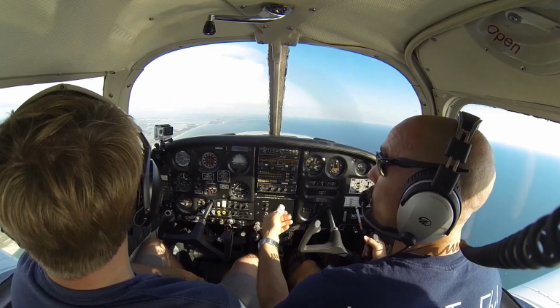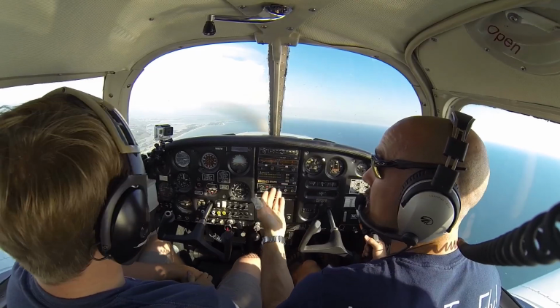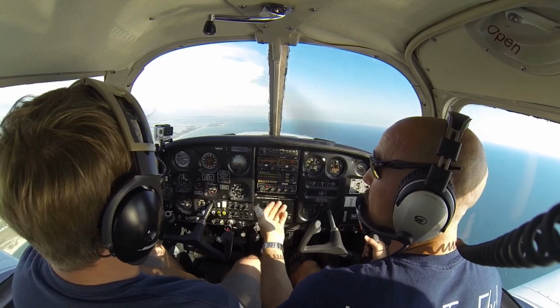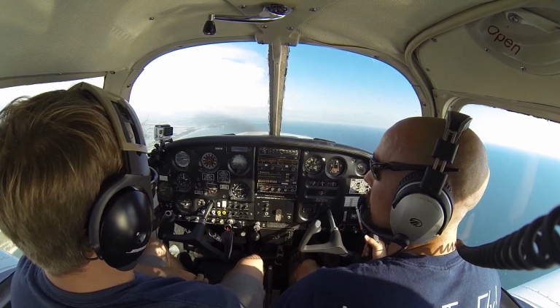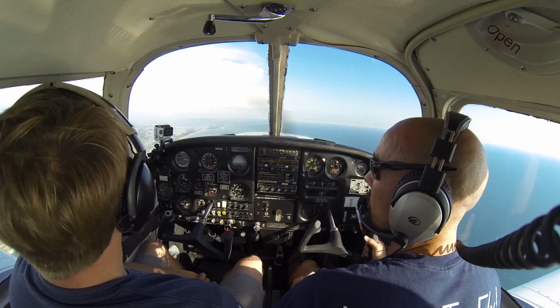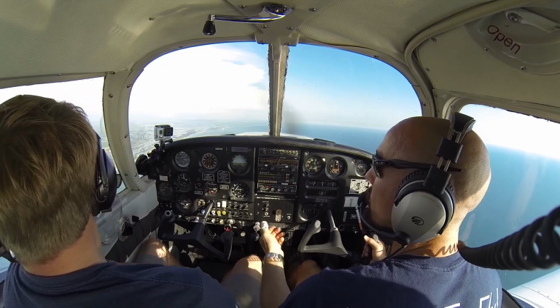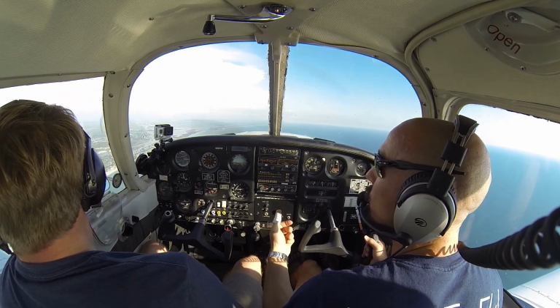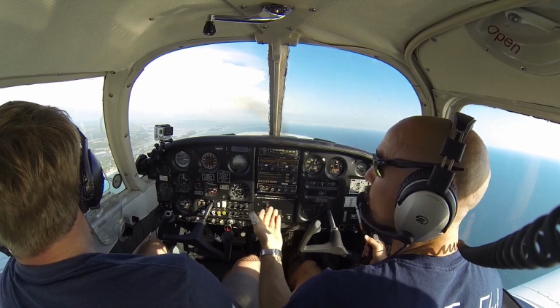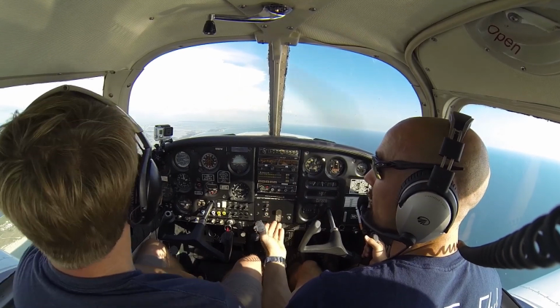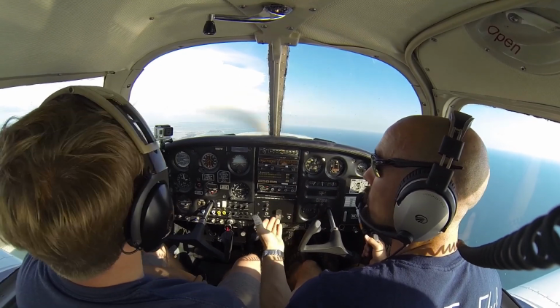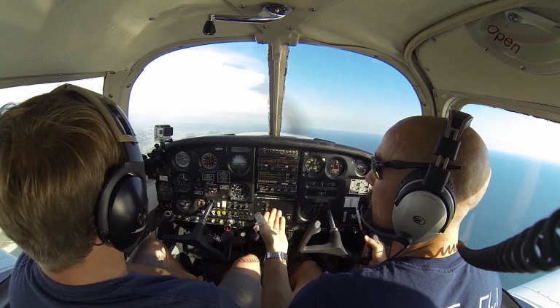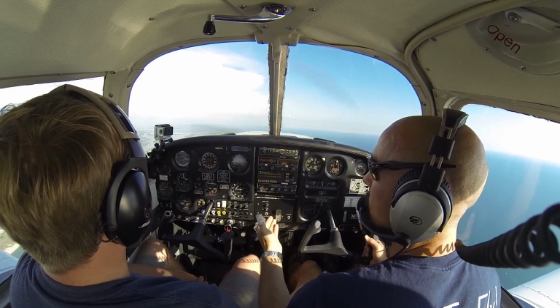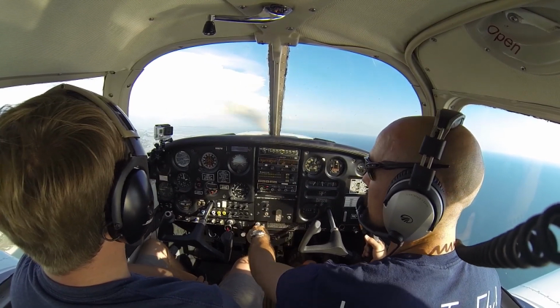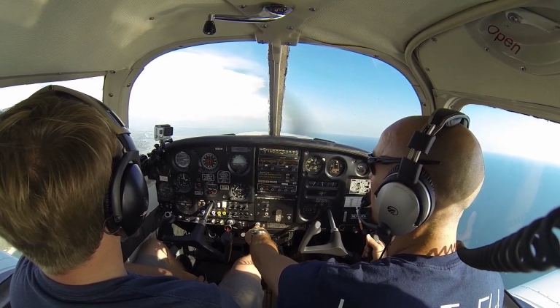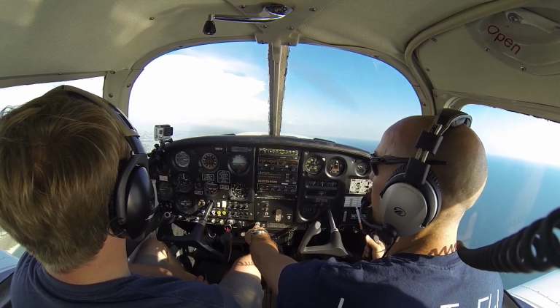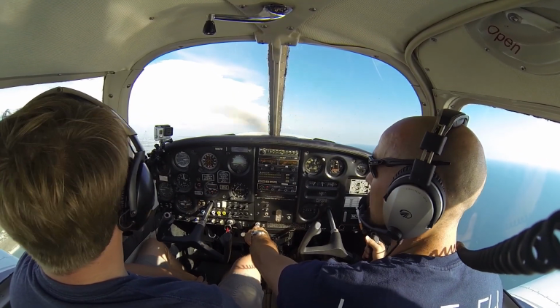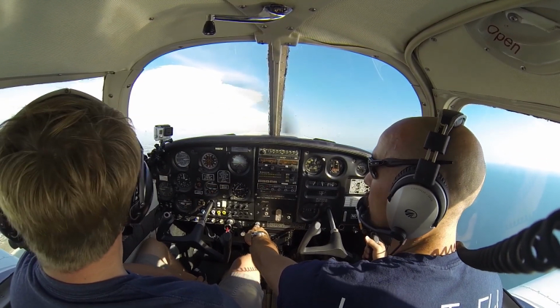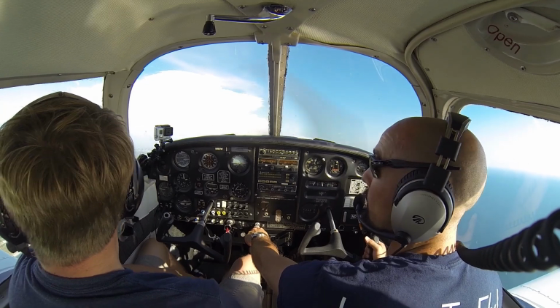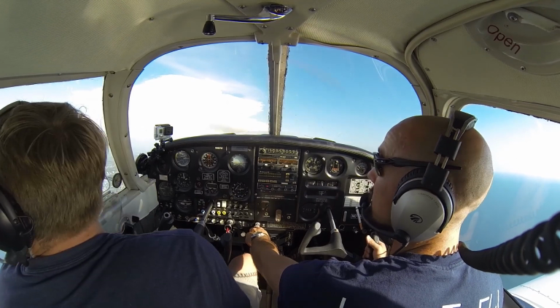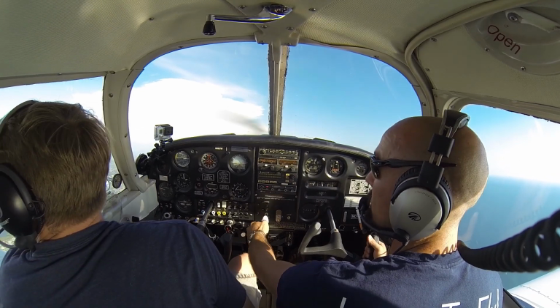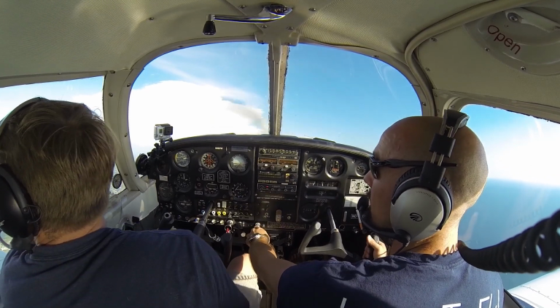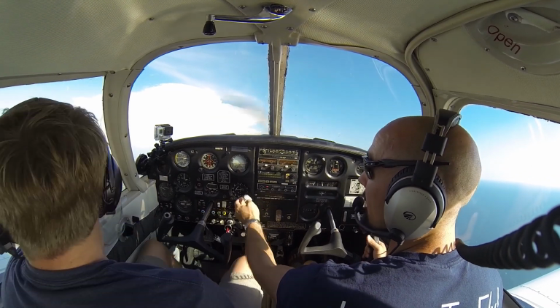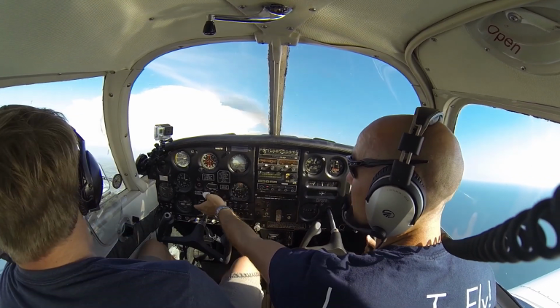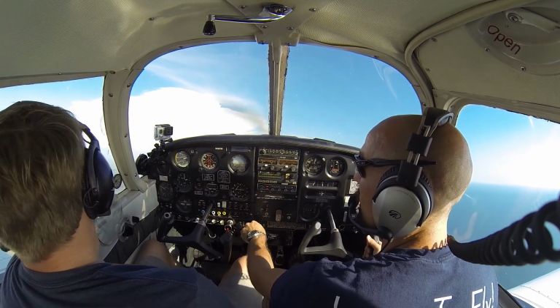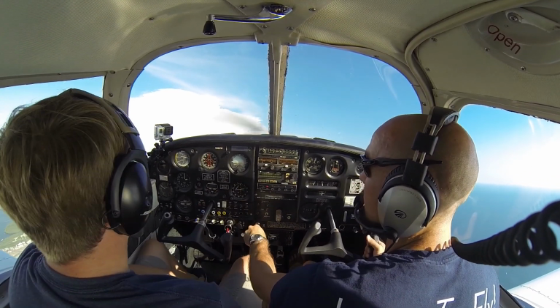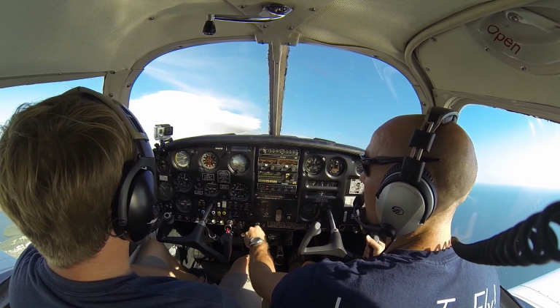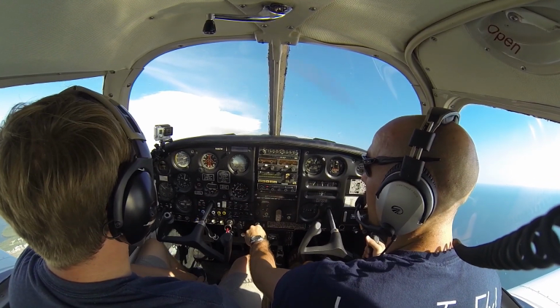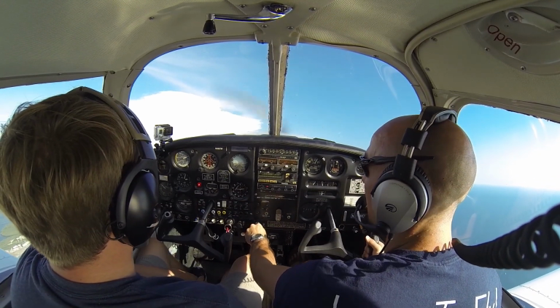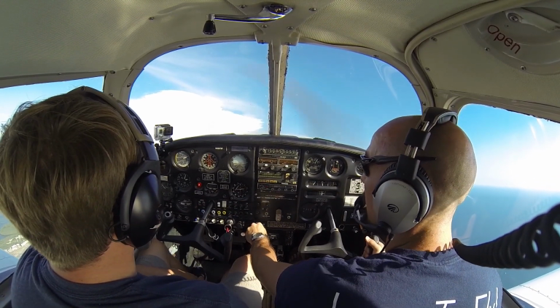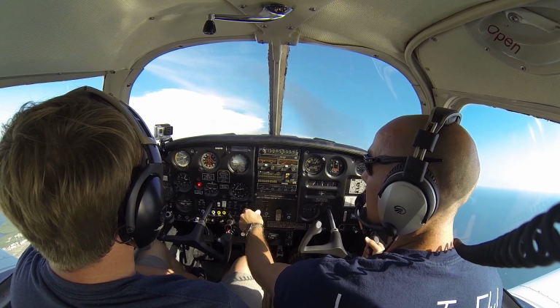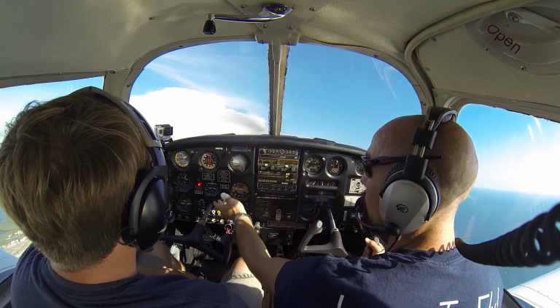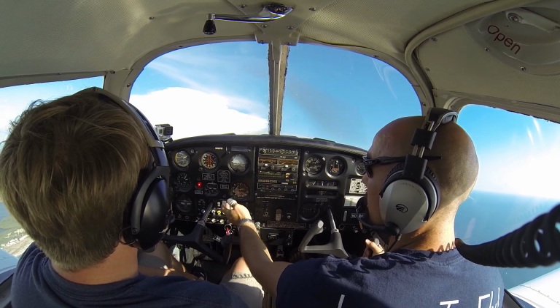For this first power on stall, I'm going to go ahead and do the improper thing. I won't use as much rudder as I should. Normally as I pull back and slow through 80, I want to use considerably more right rudder and keep the ball in the center. I'm going to add full power and need even more right rudder.